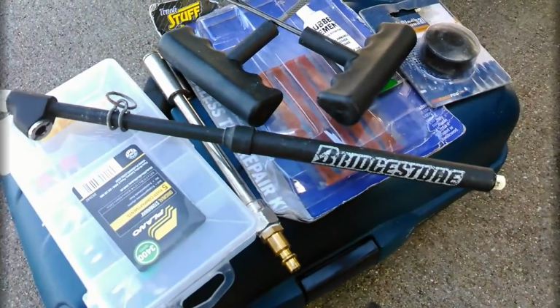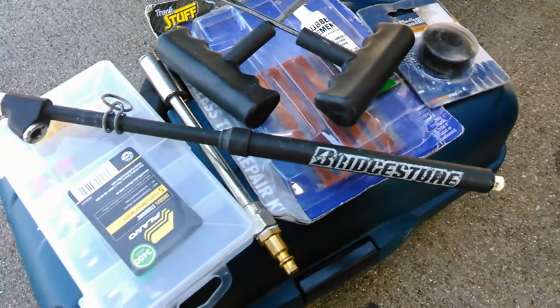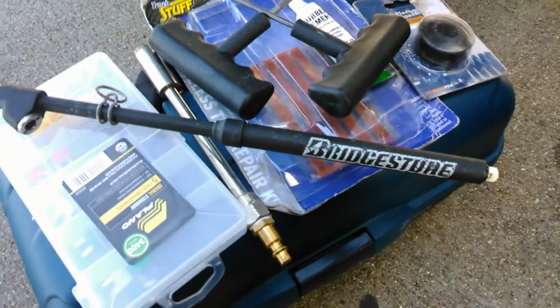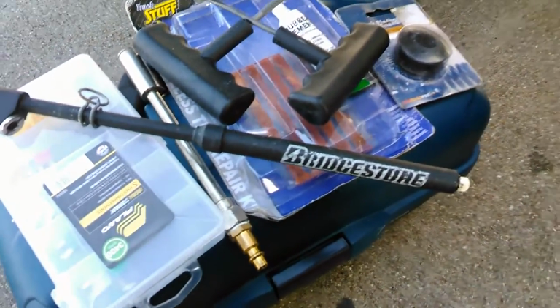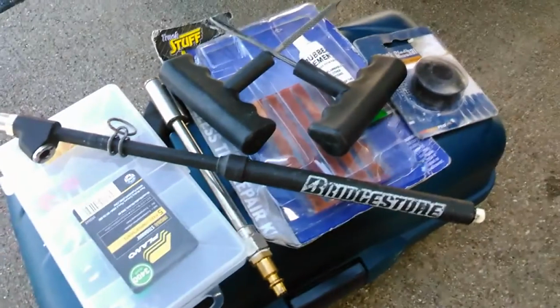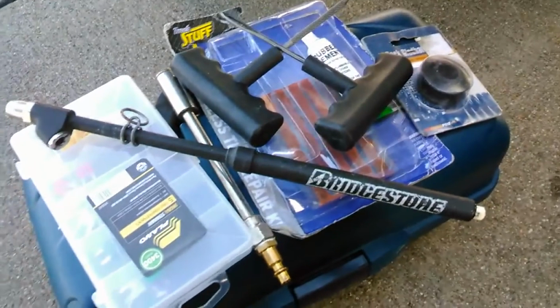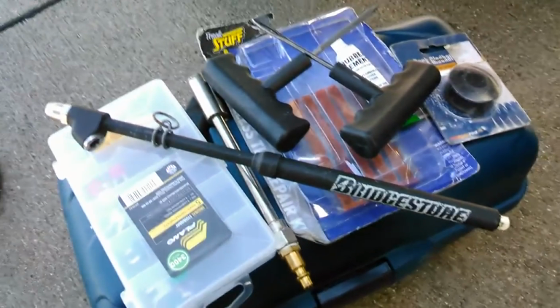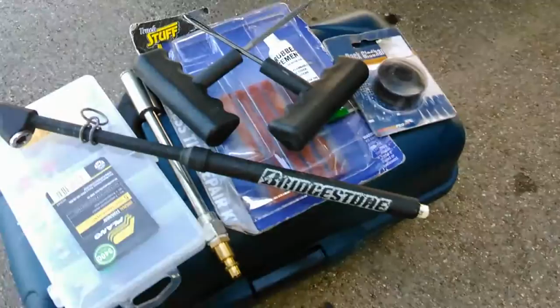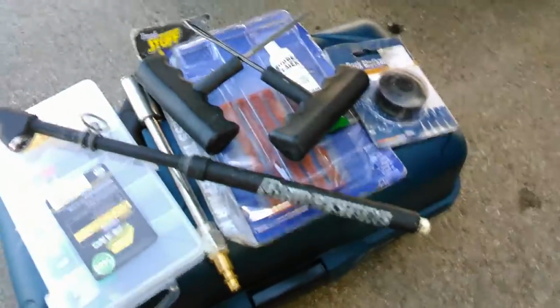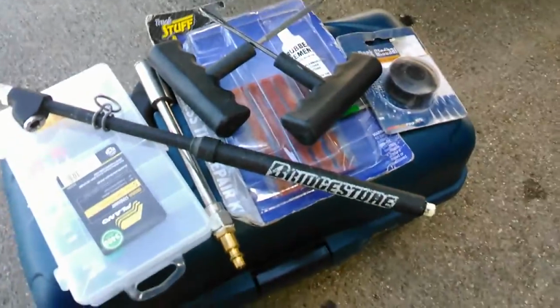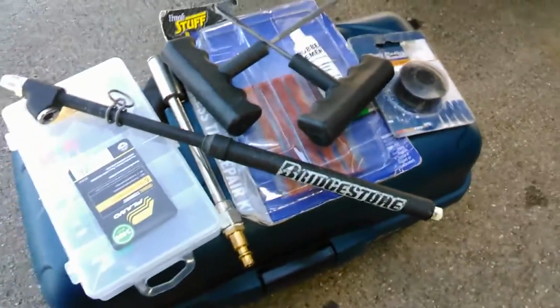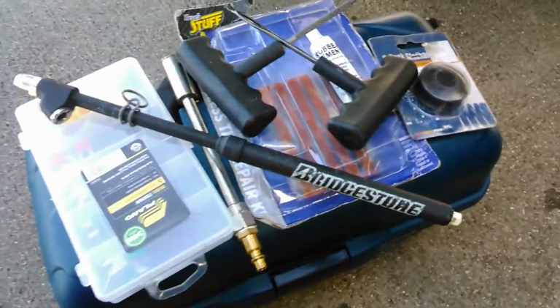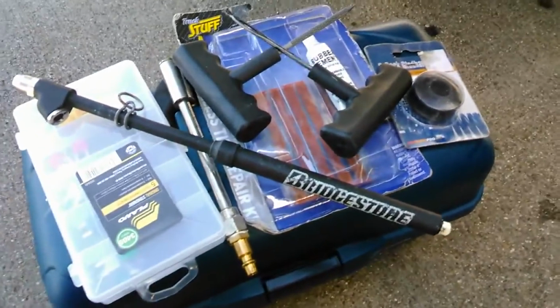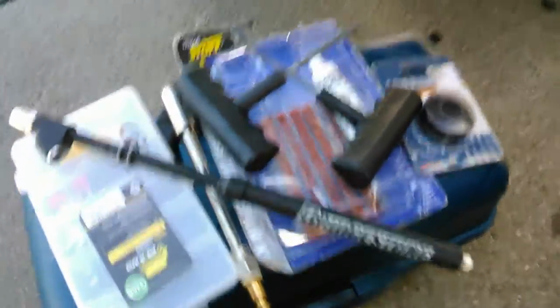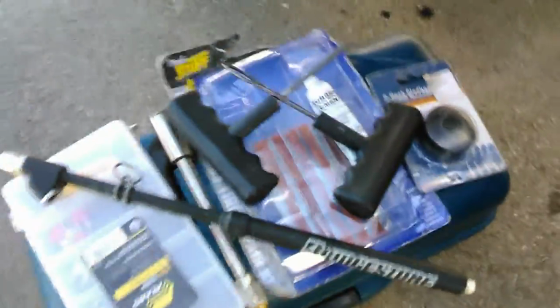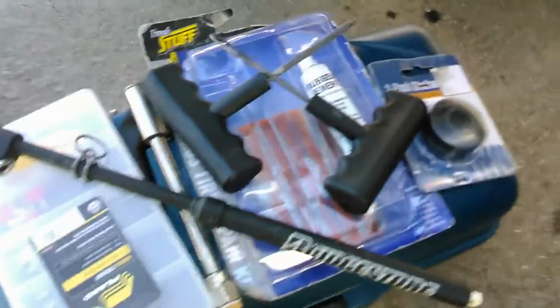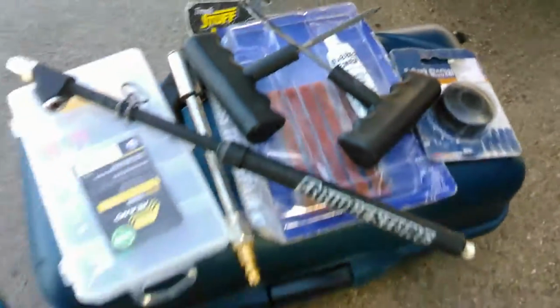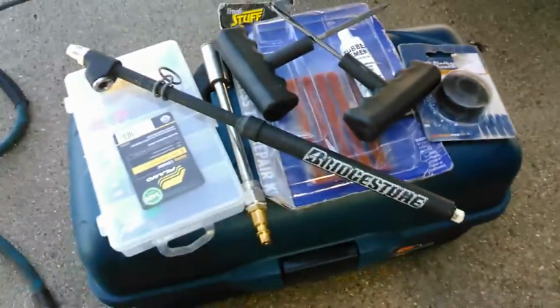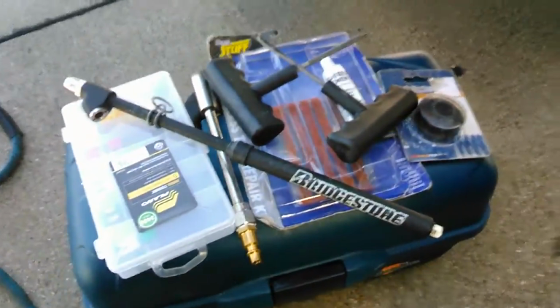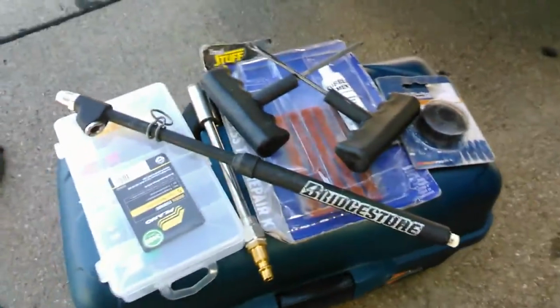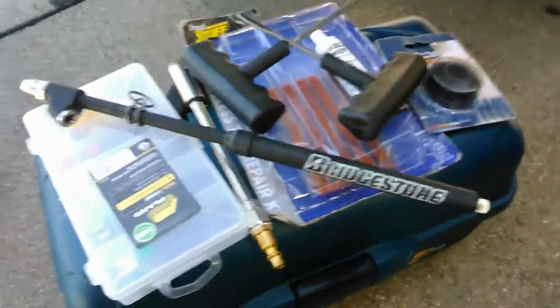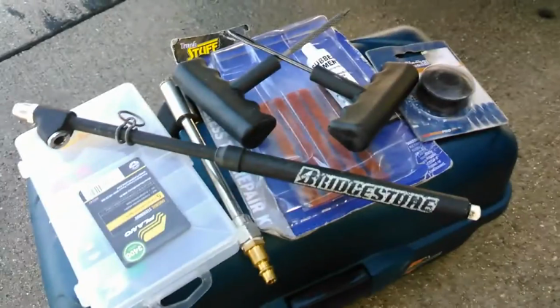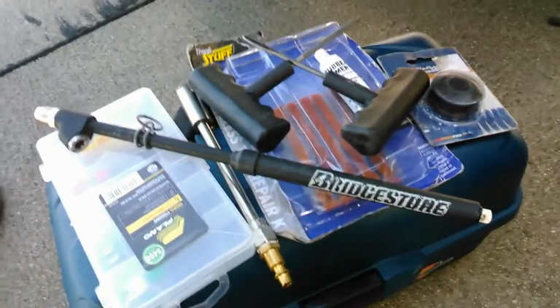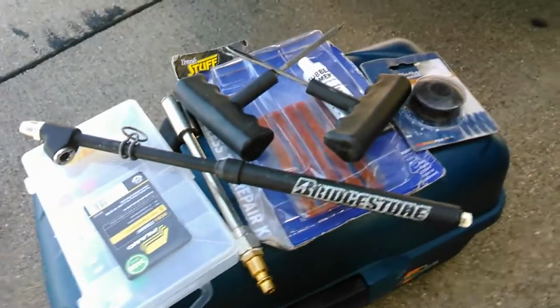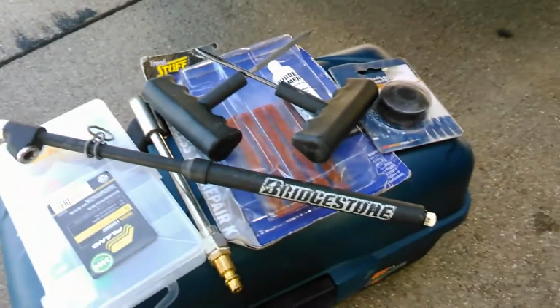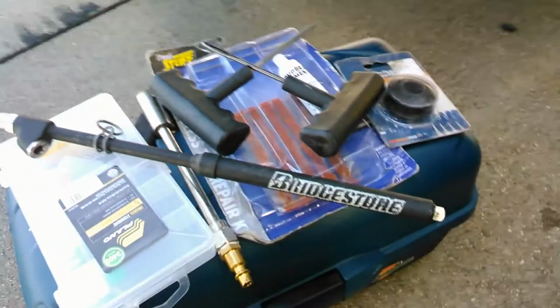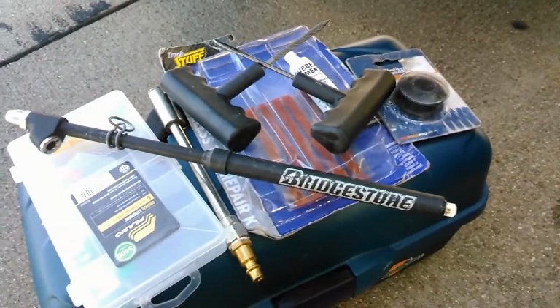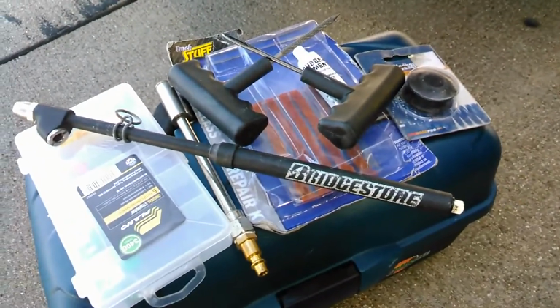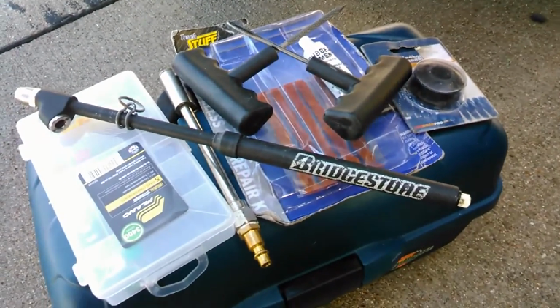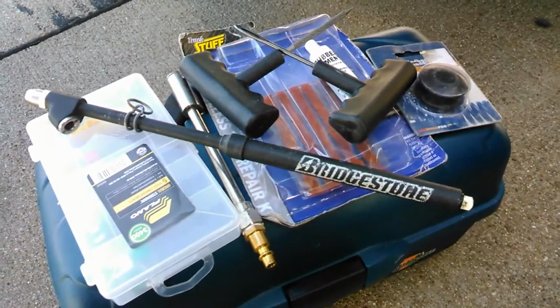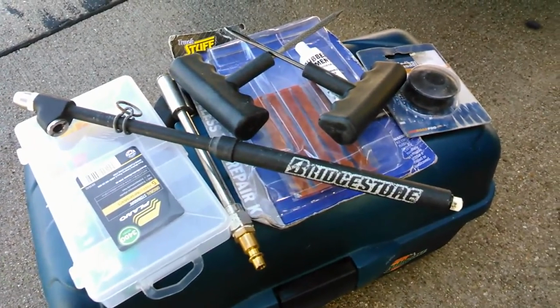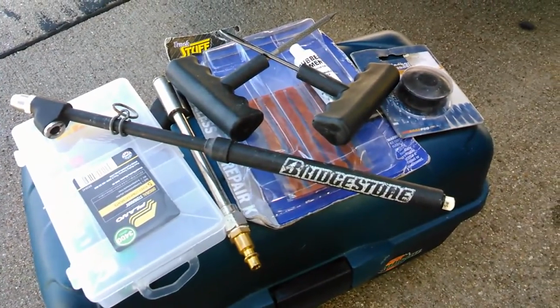I find myself in a position where I need to put some air in a tire. I don't know if I've got a nail or what, but I figured this would be a good chance to show just some of the stuff that I keep in a box.